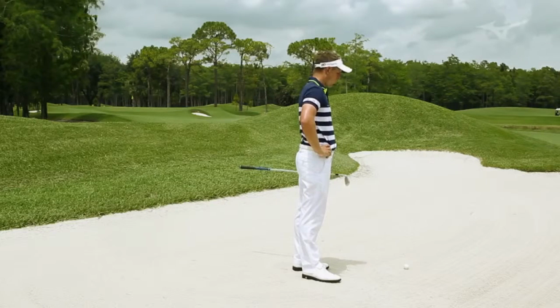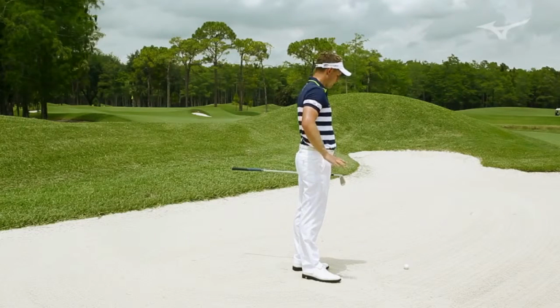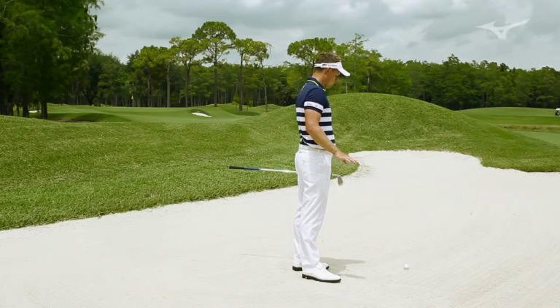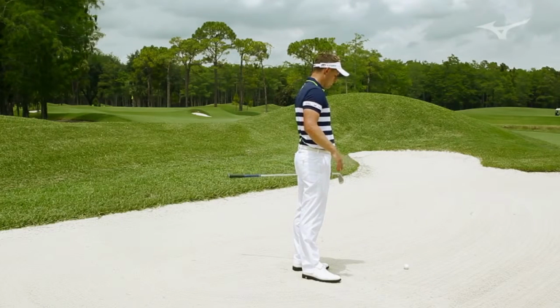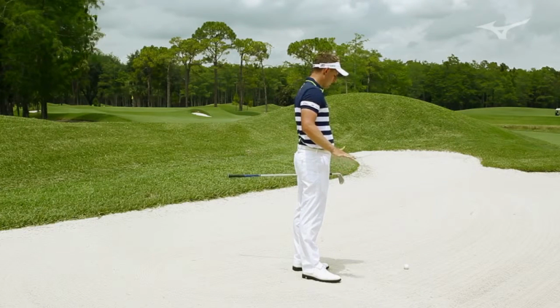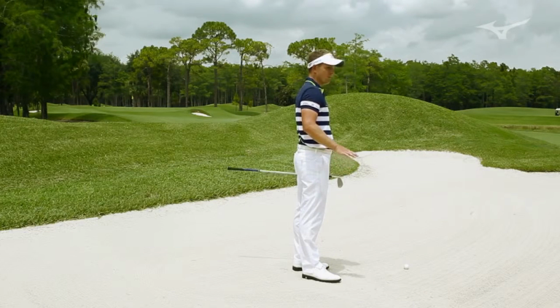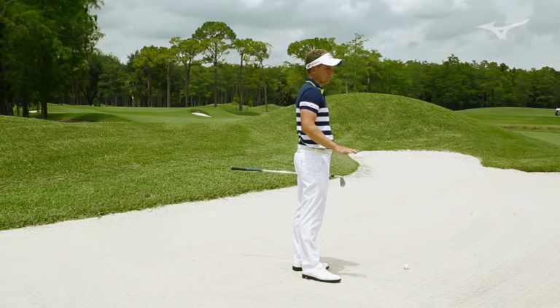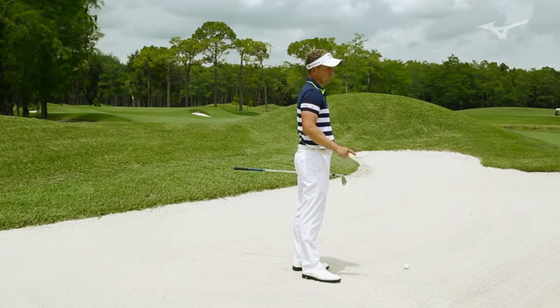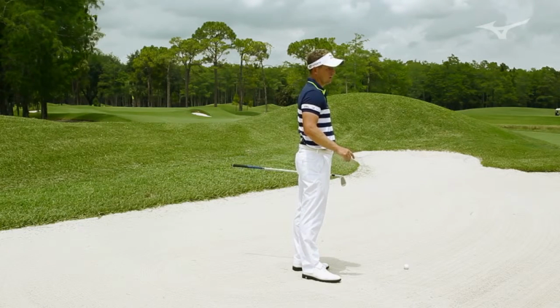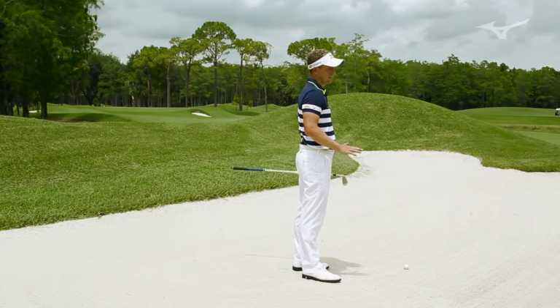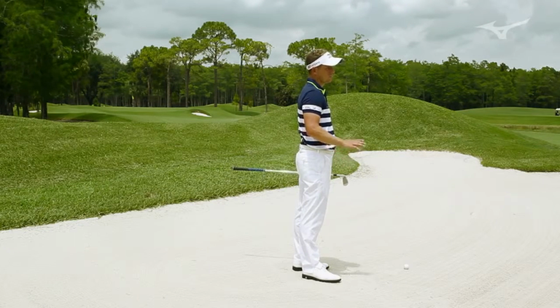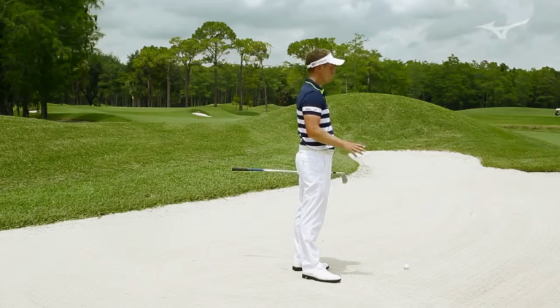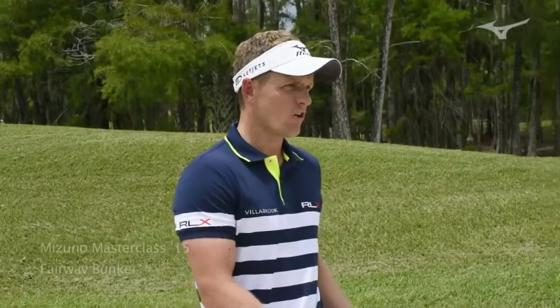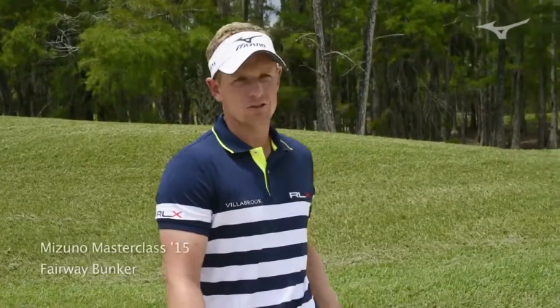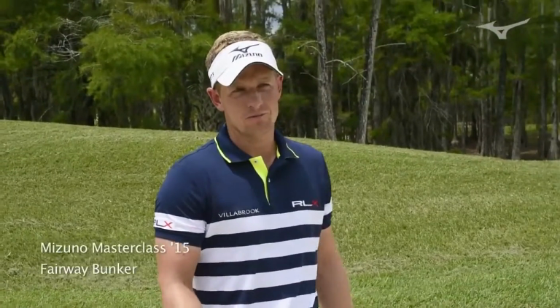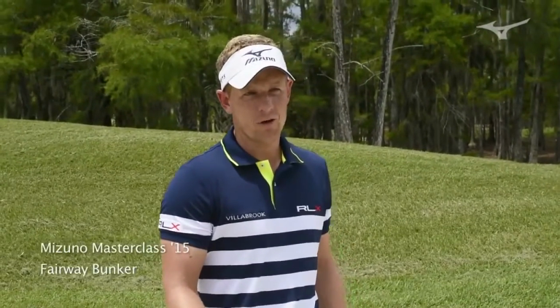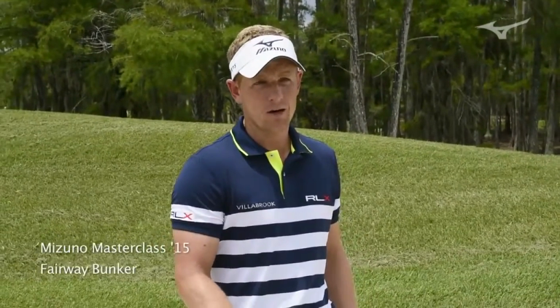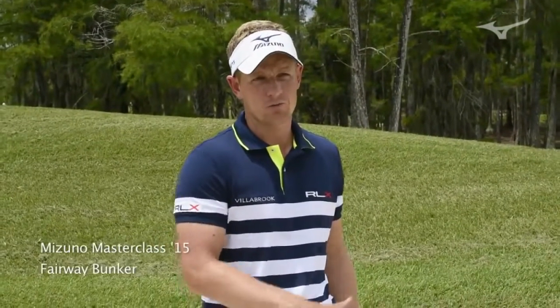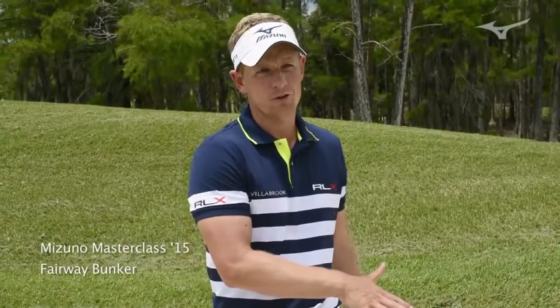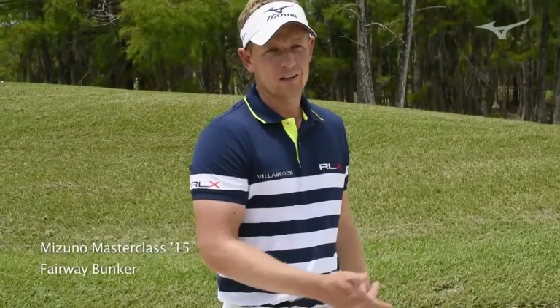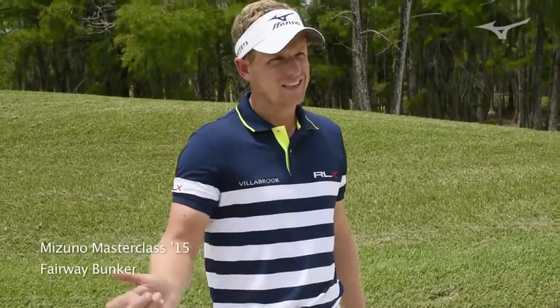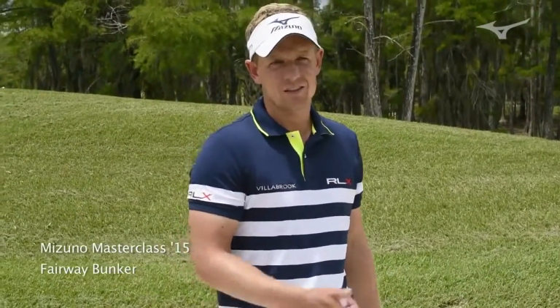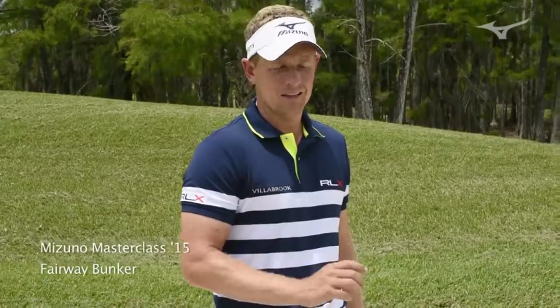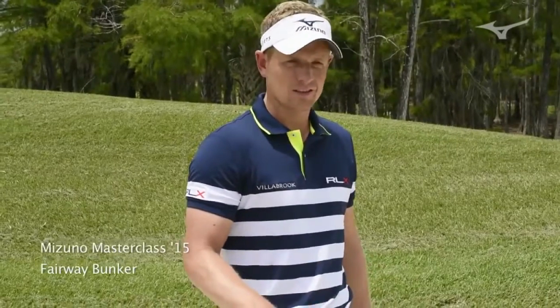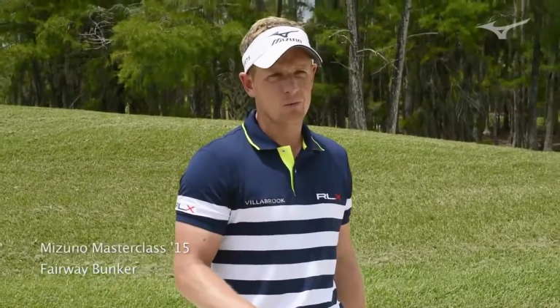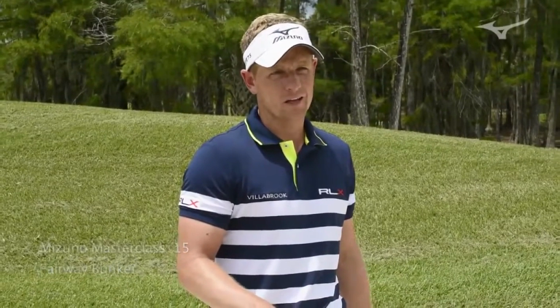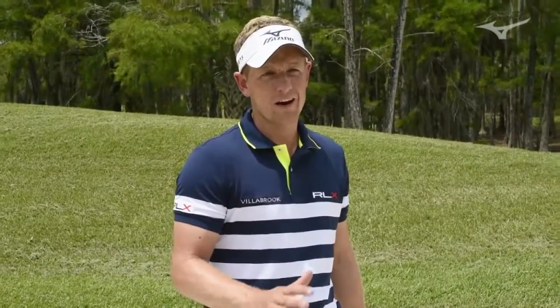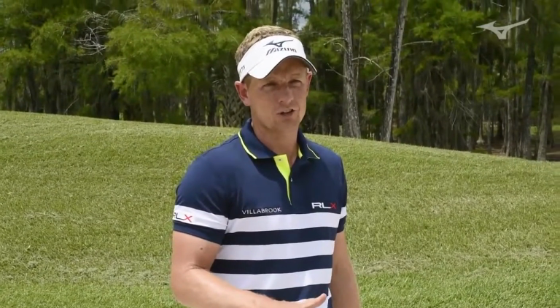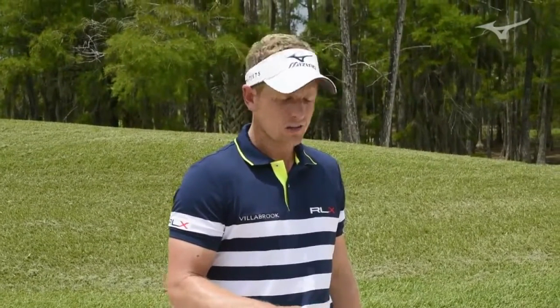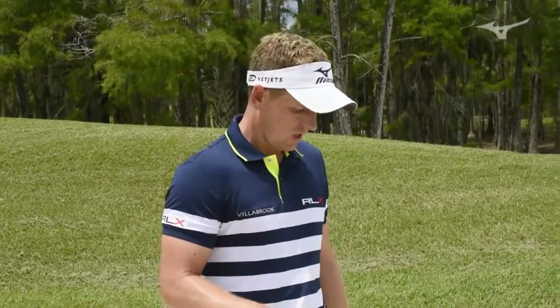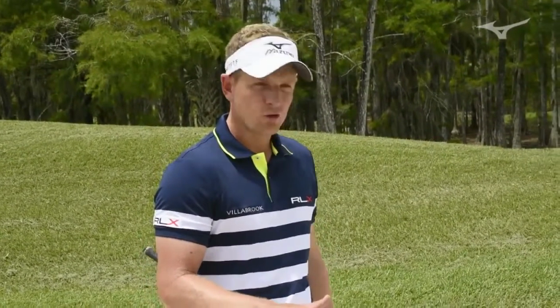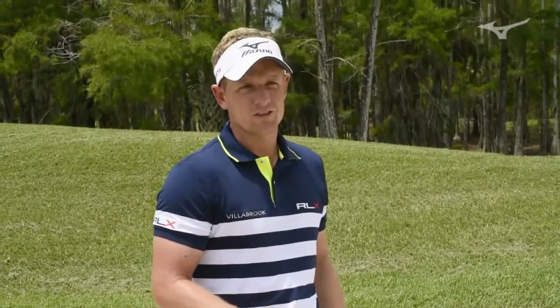I think people find this very difficult — they get a little bit confused. This is very different to a bunker shot by the green. The technique is completely different. This is a lot more like a regular shot with a few differences.